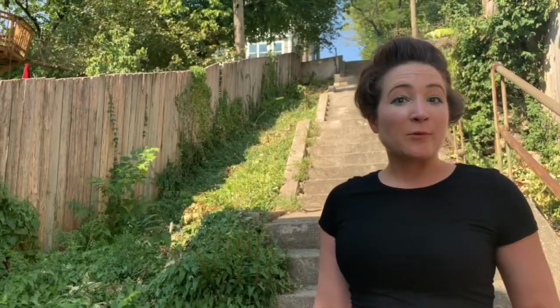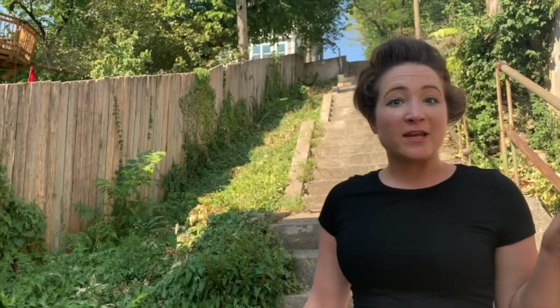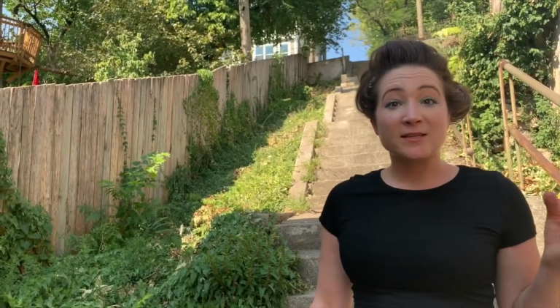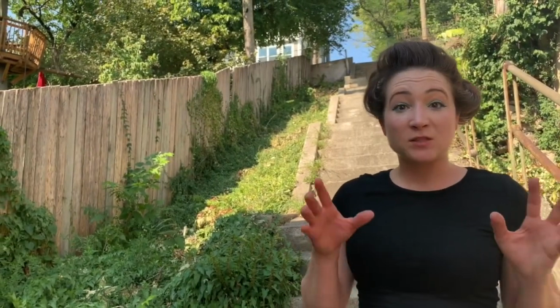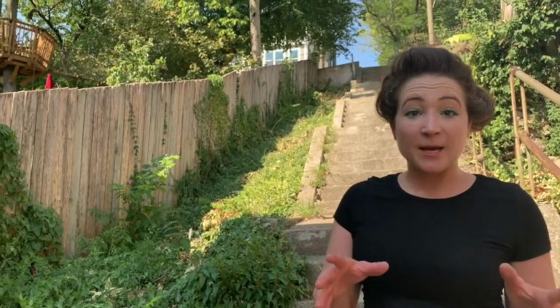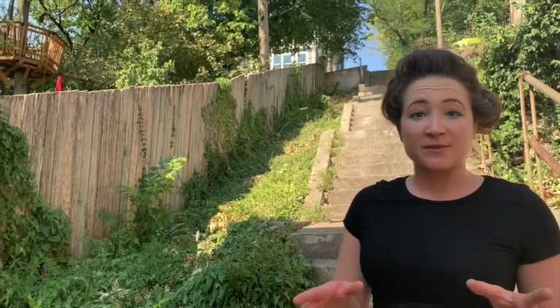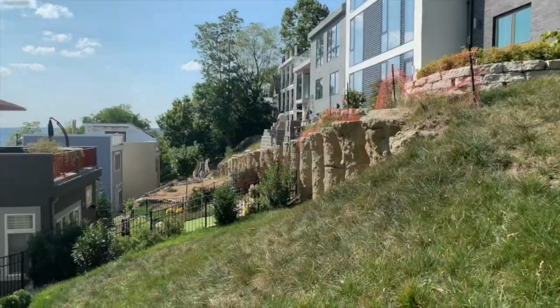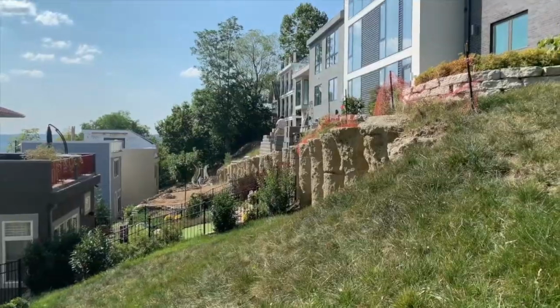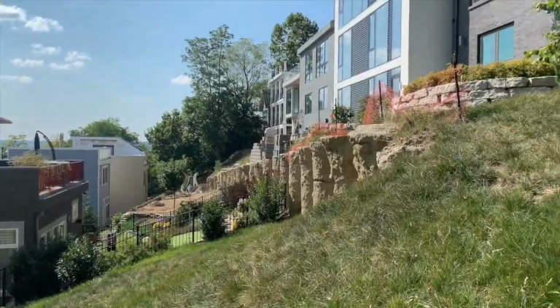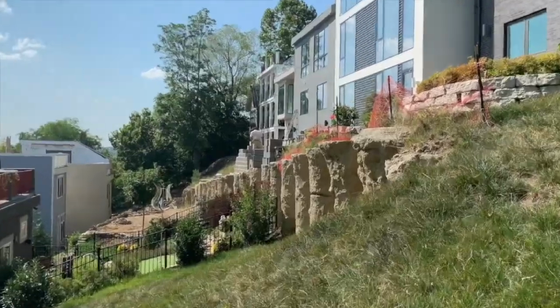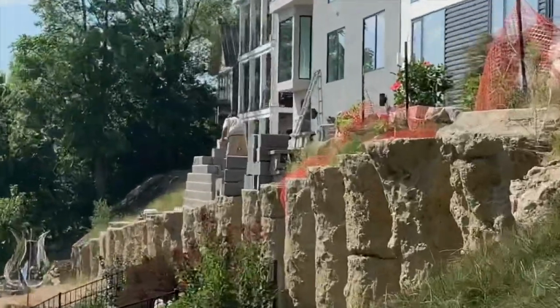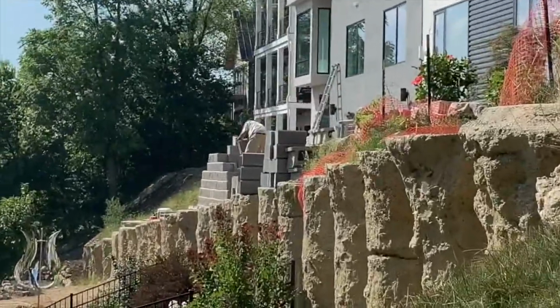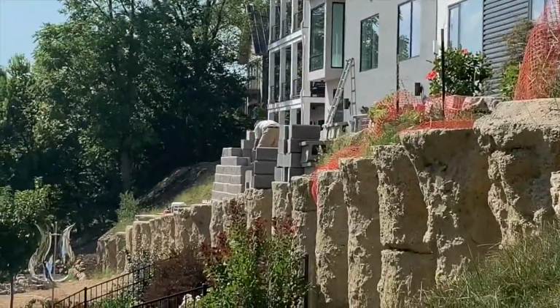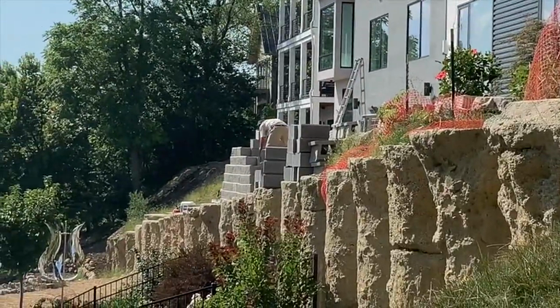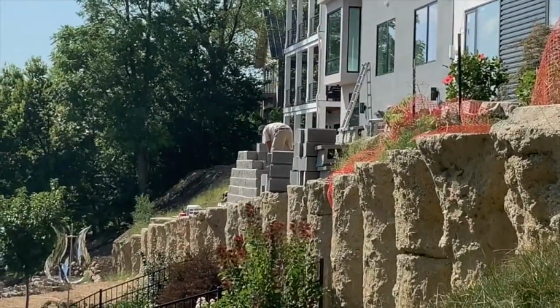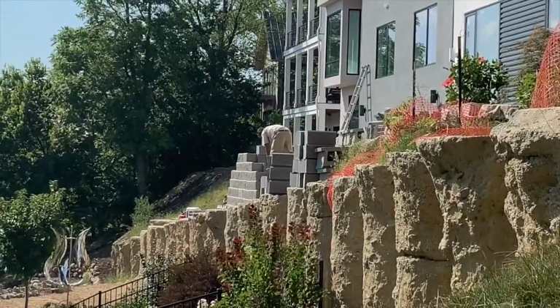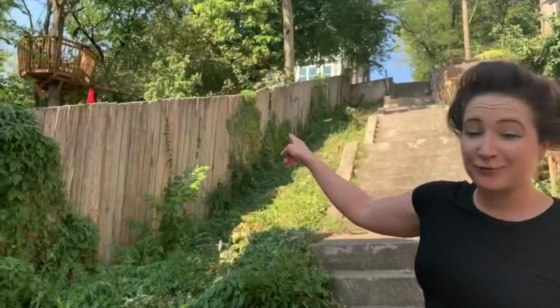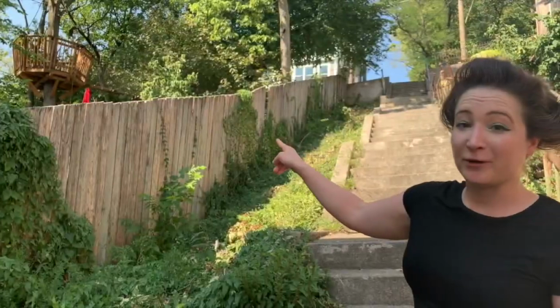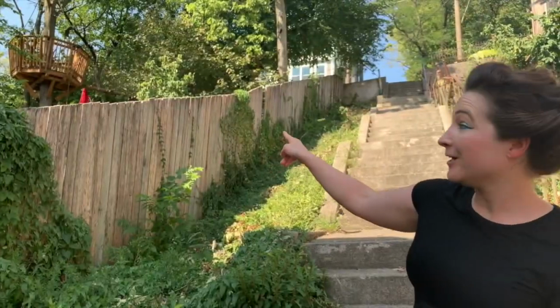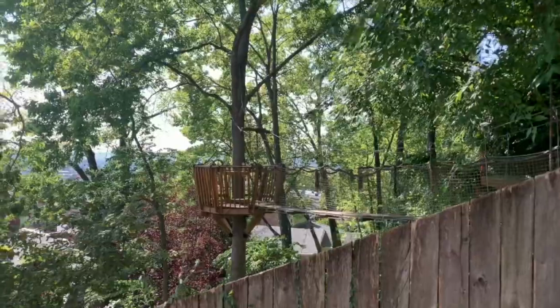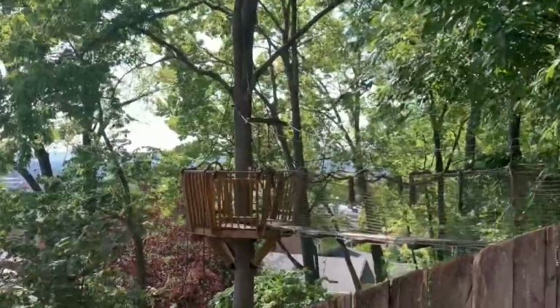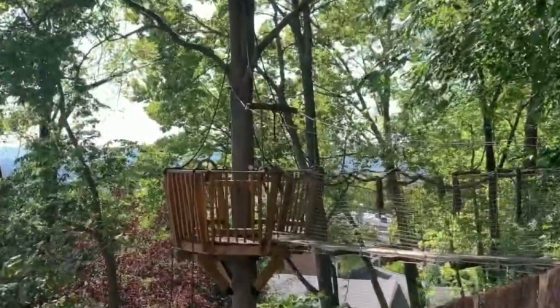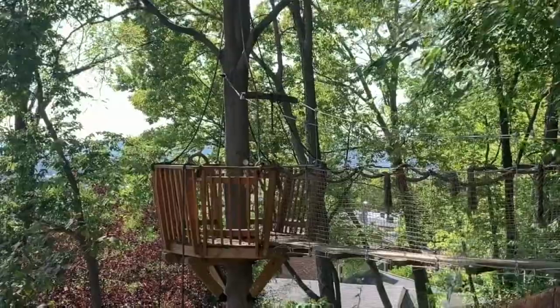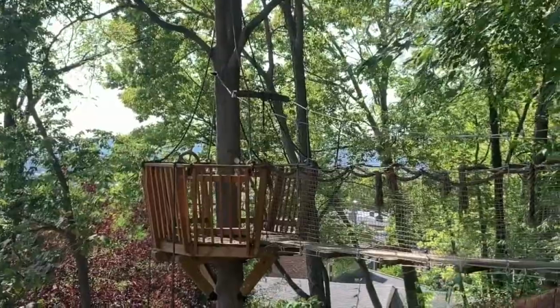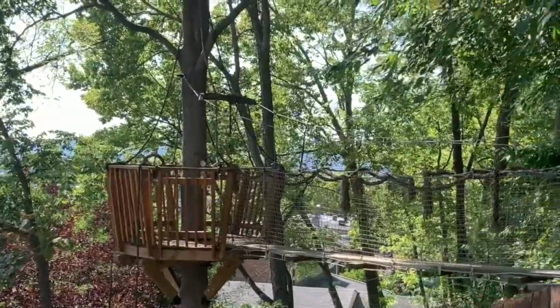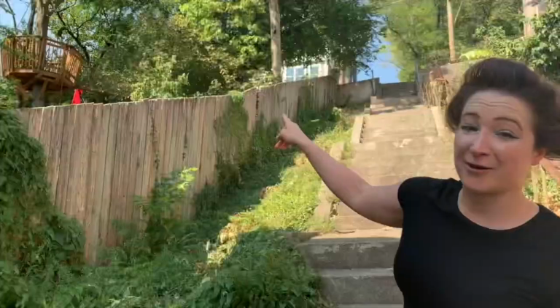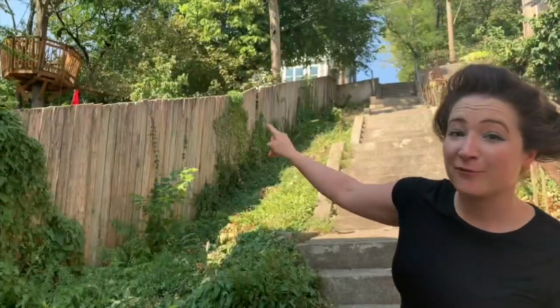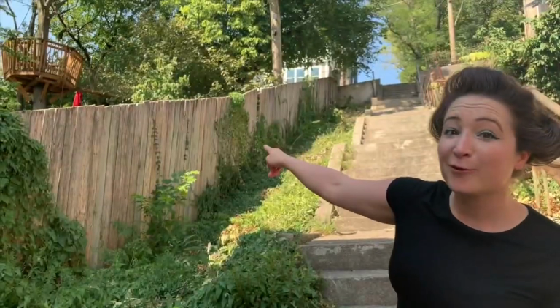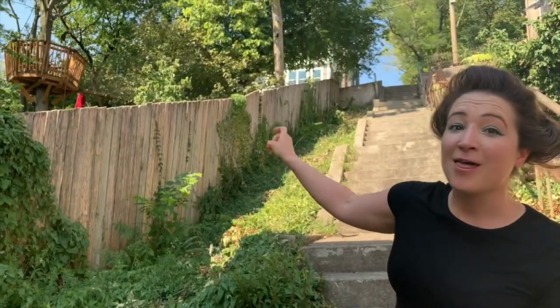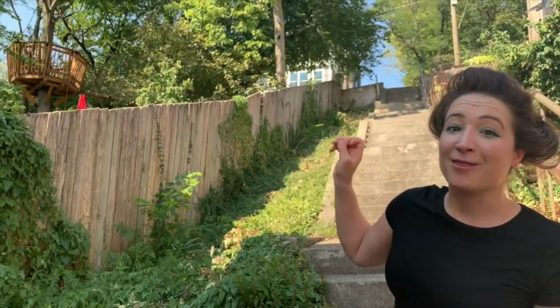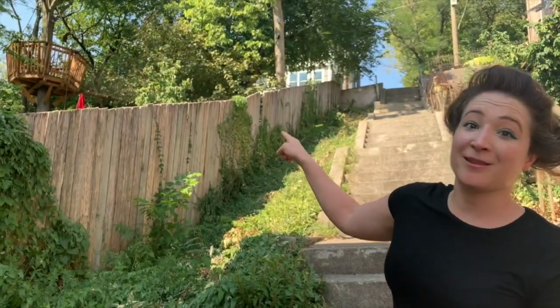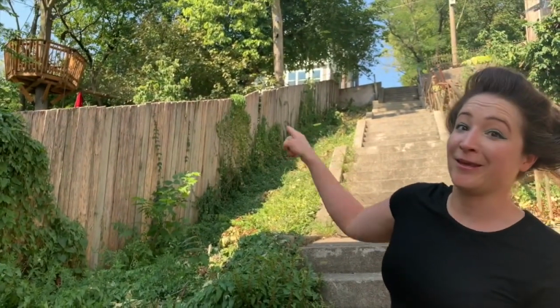As we were saying, these steps give us little sneak peeks into people's backyards. Check out this amazing tree fort — it's got a rope bridge, it's got a great view. This is a lucky kid.